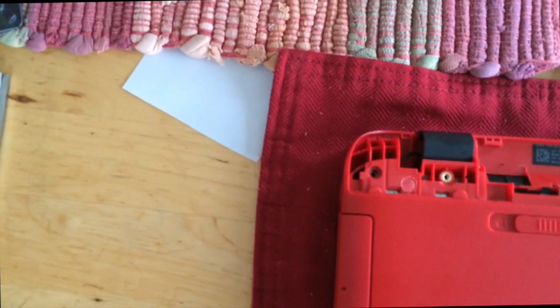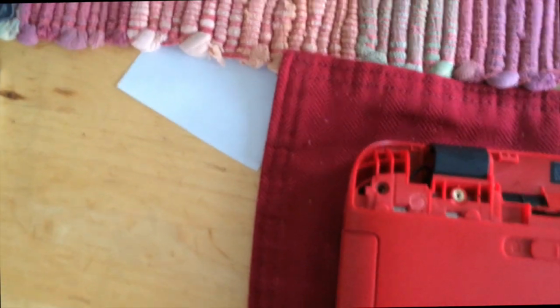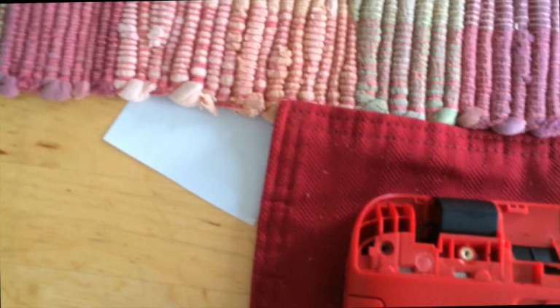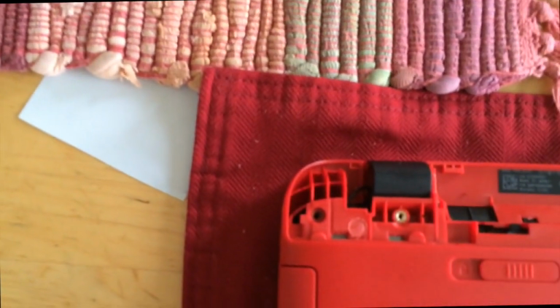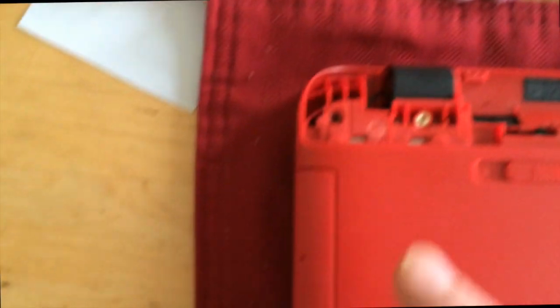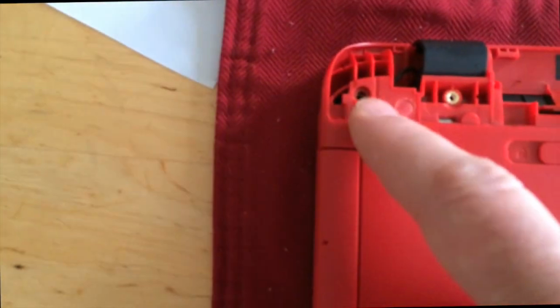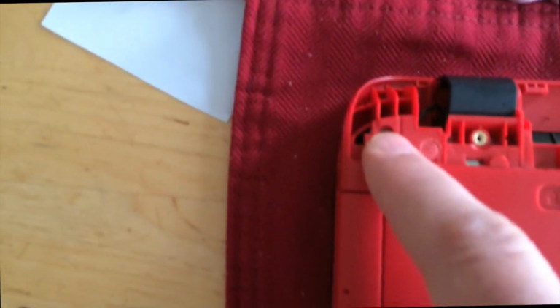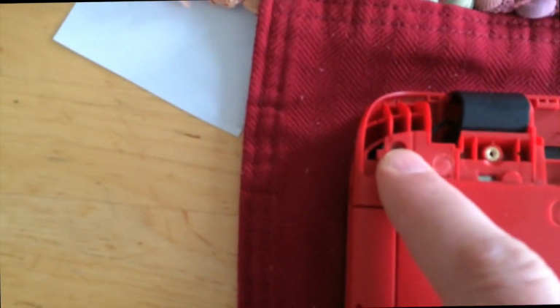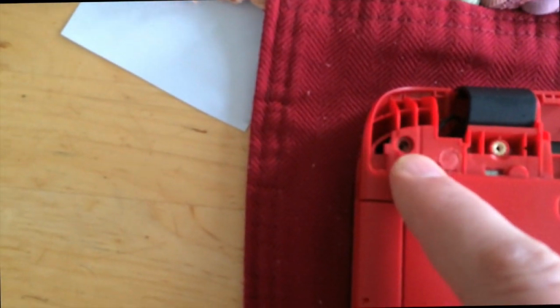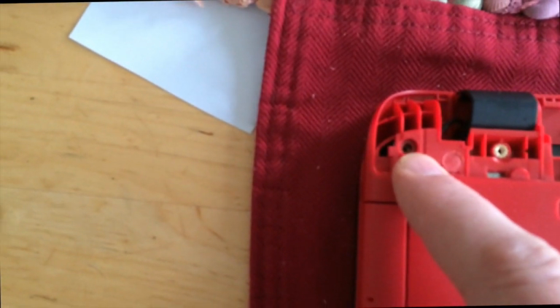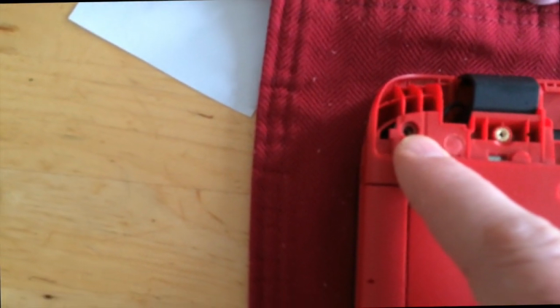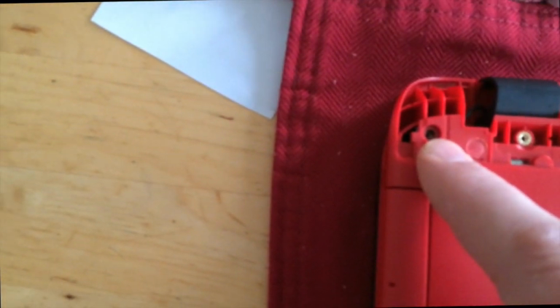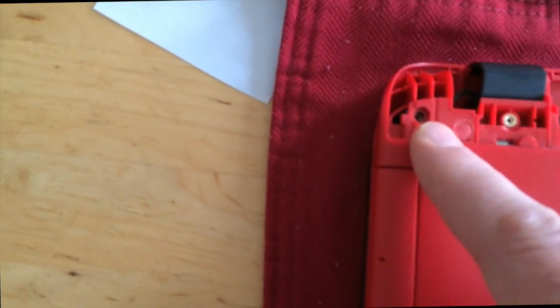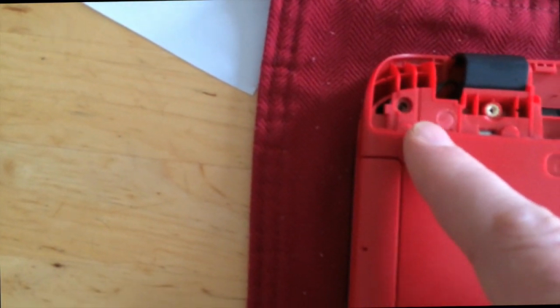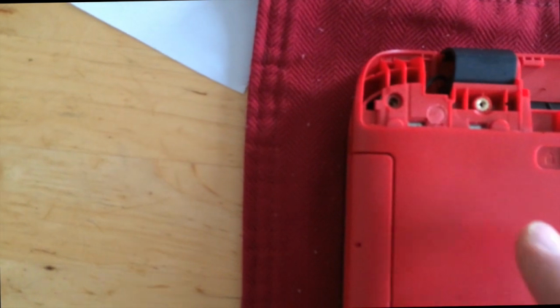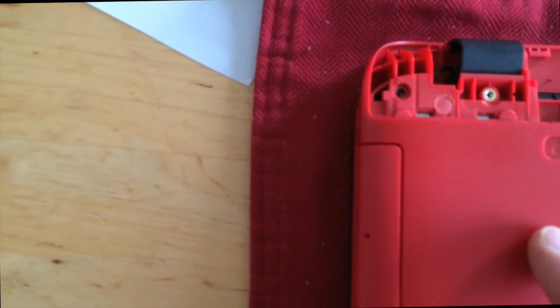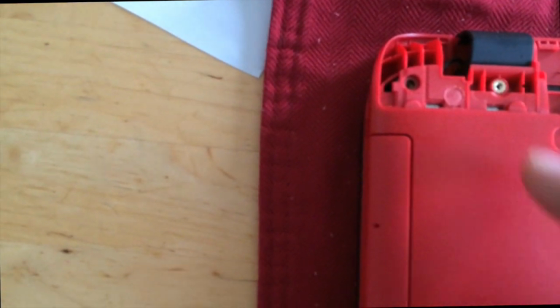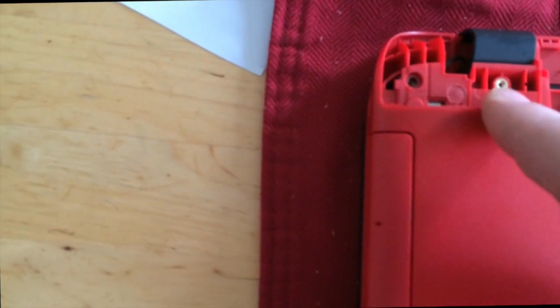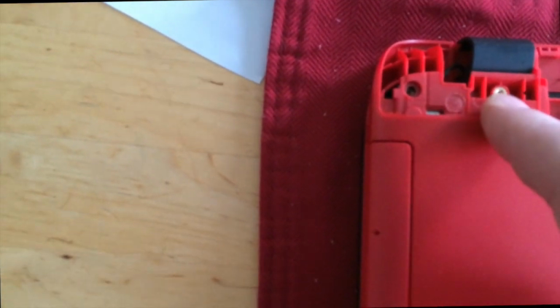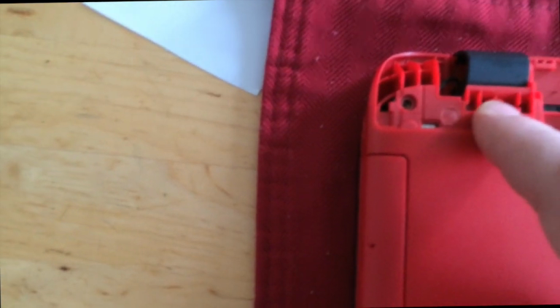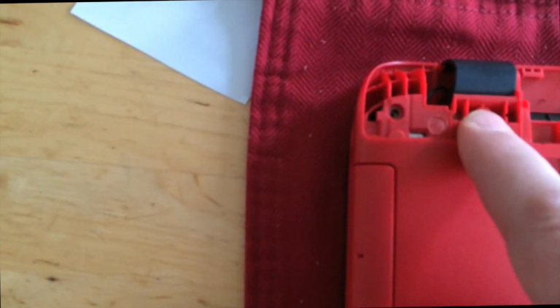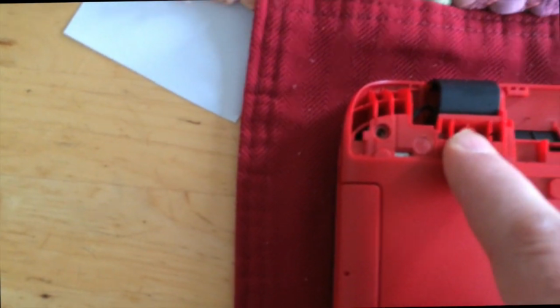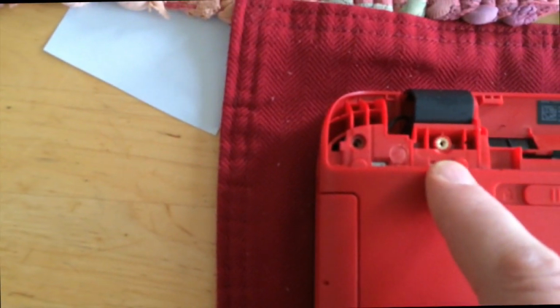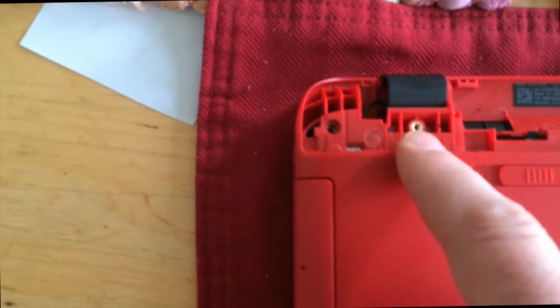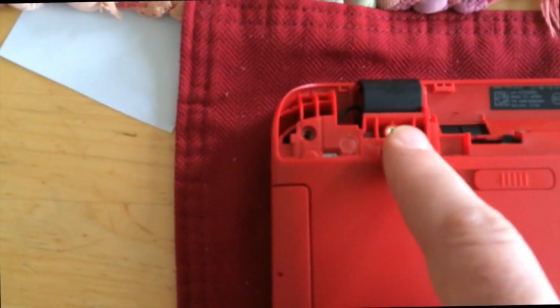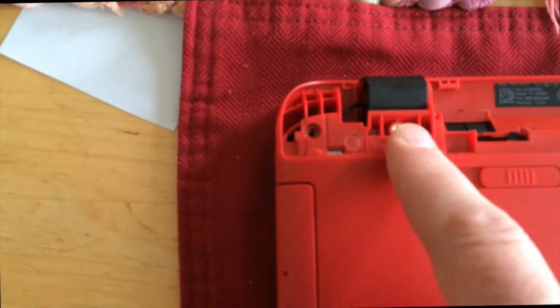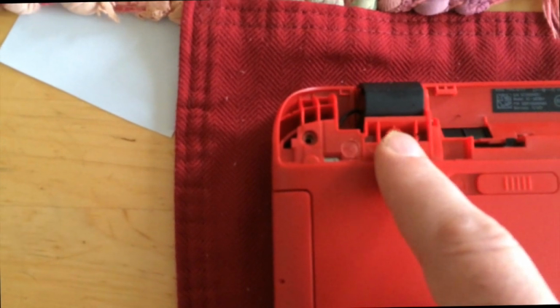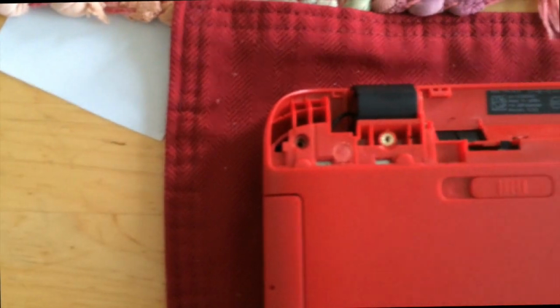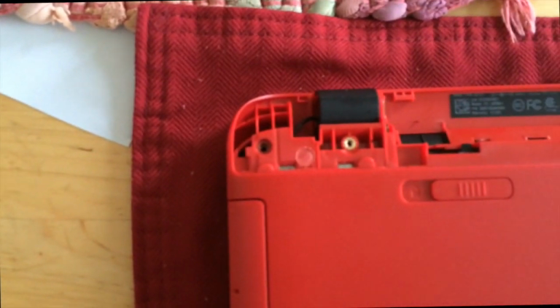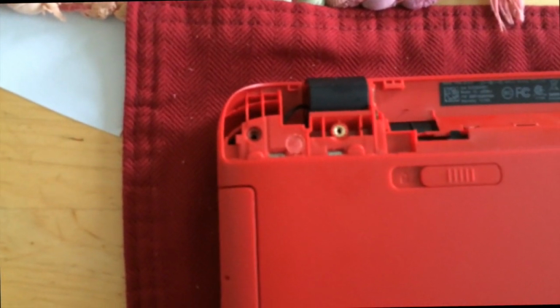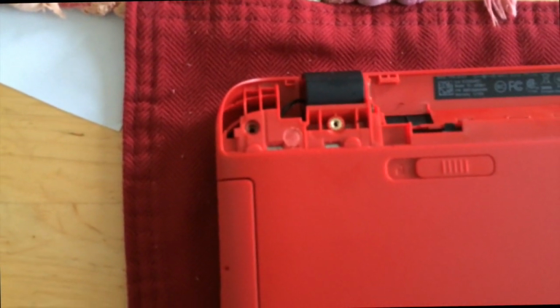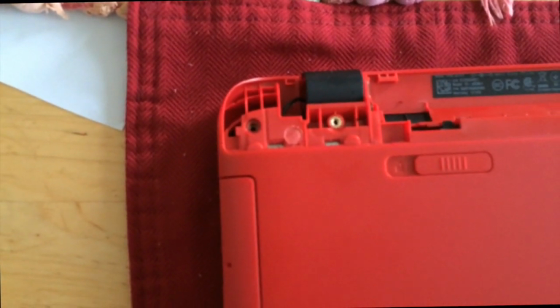There is another screw that needs to be removed under there on each side. Every screw is the same size except for the two that hold the plastic piece on right there, so those are only two smaller ones.